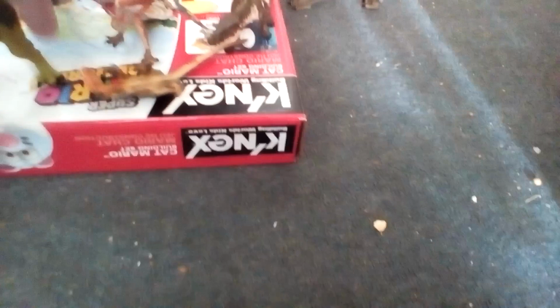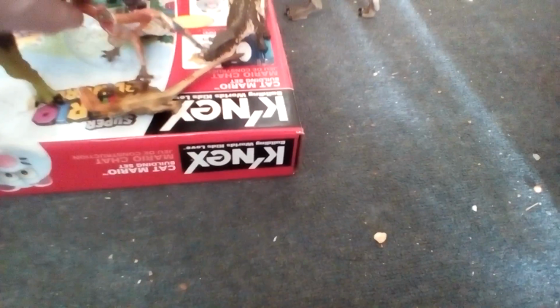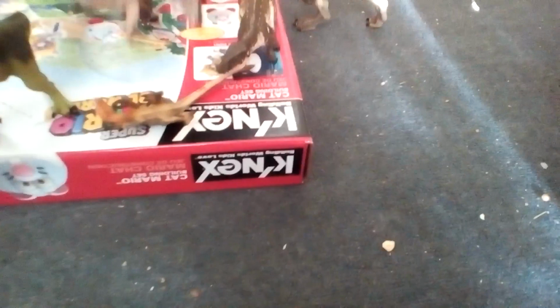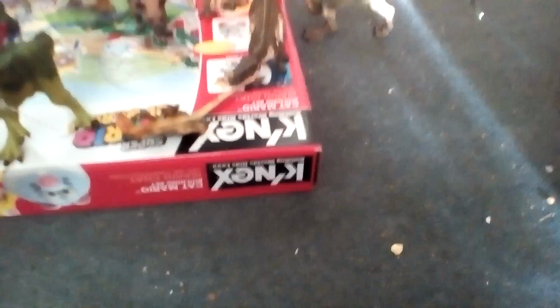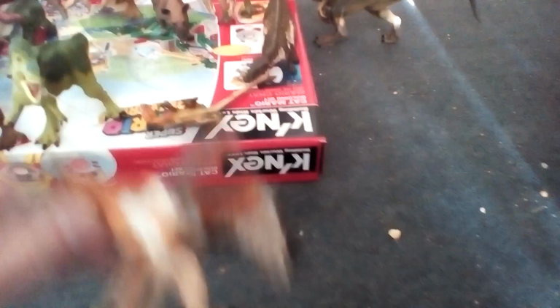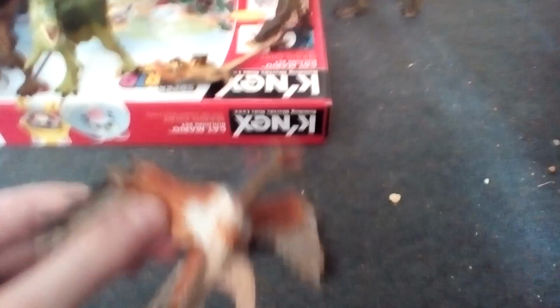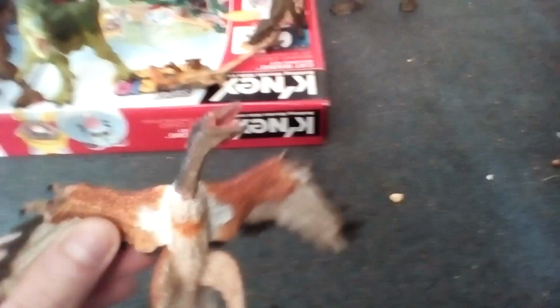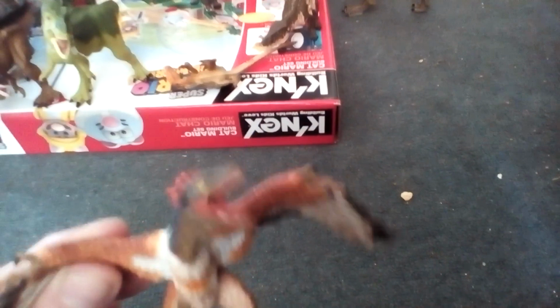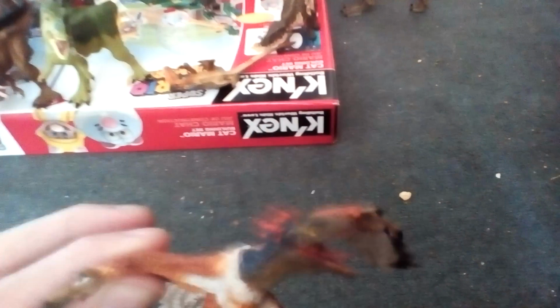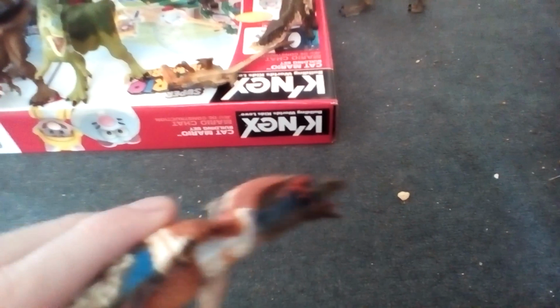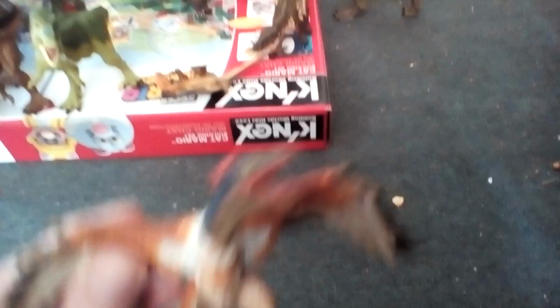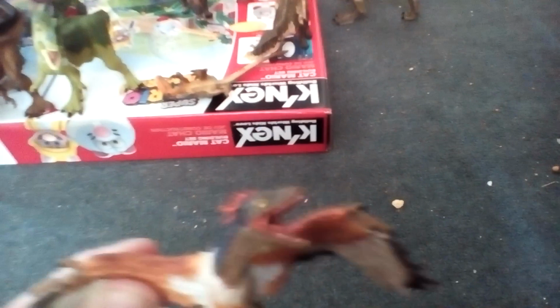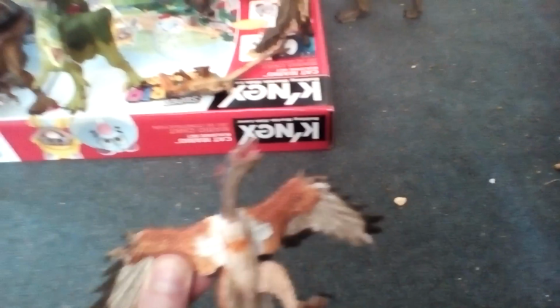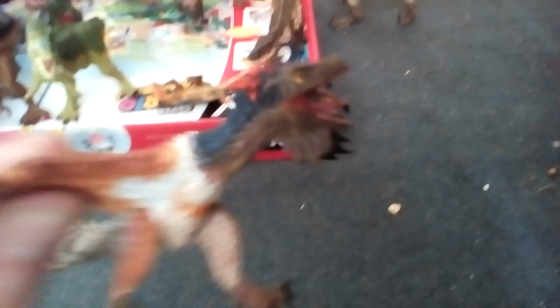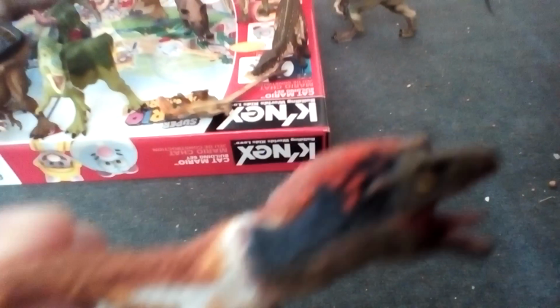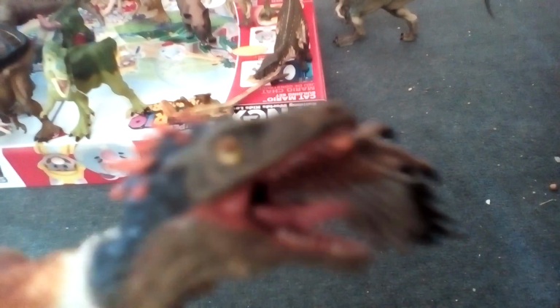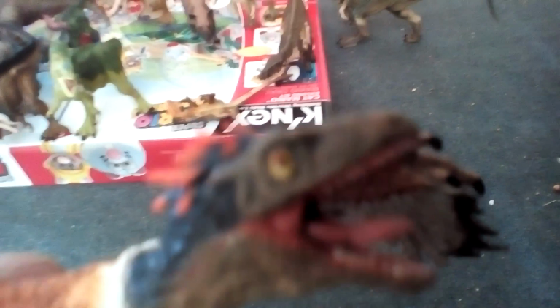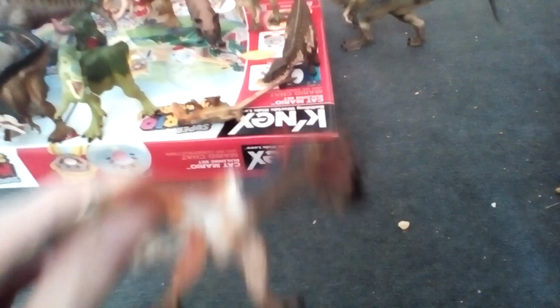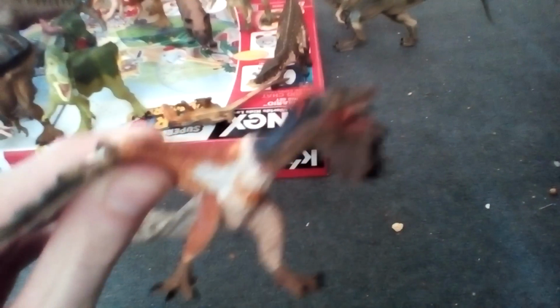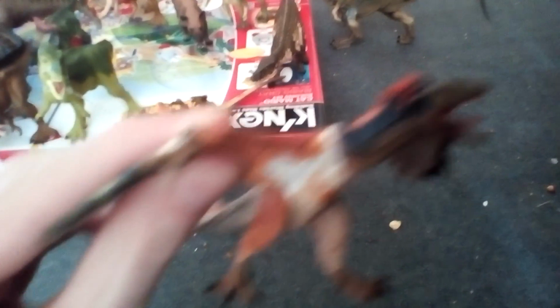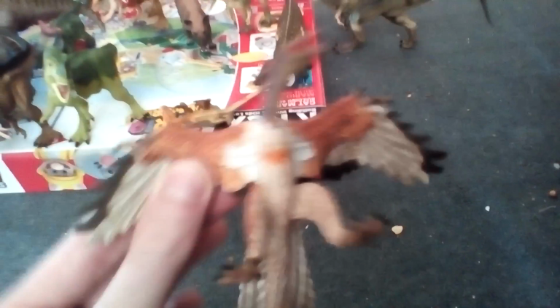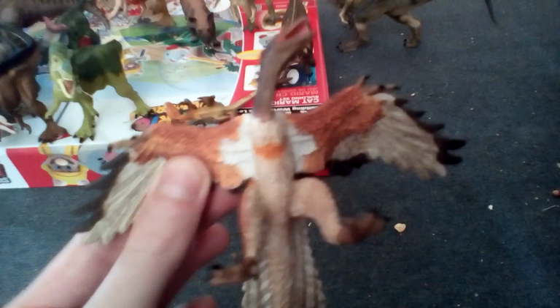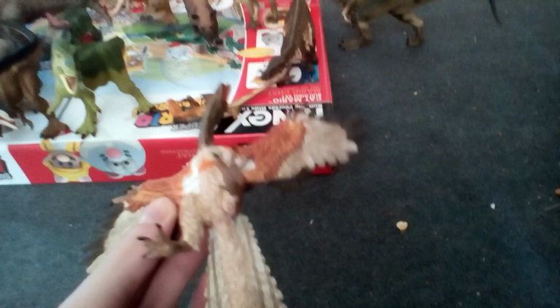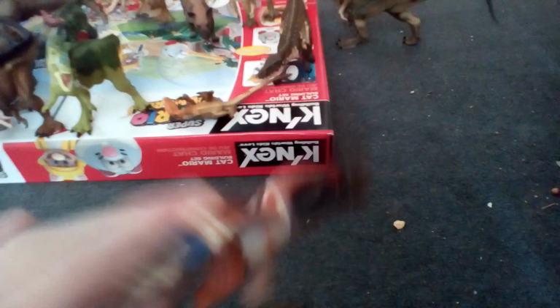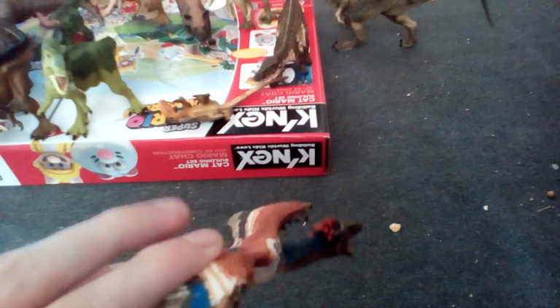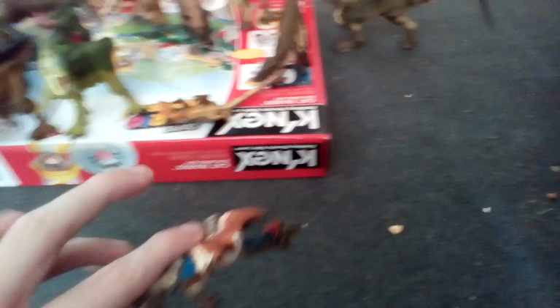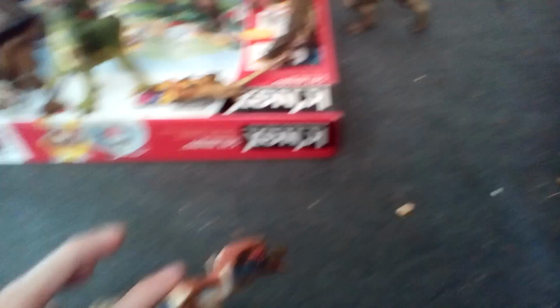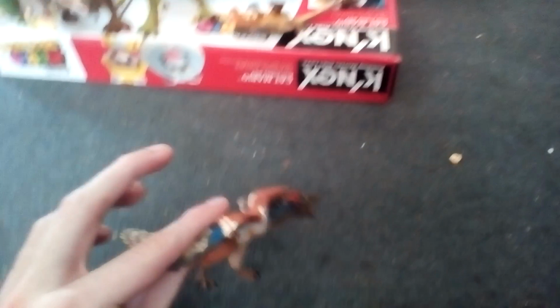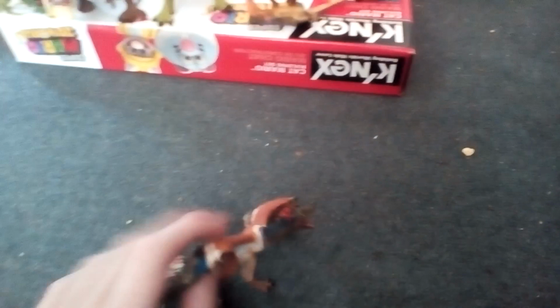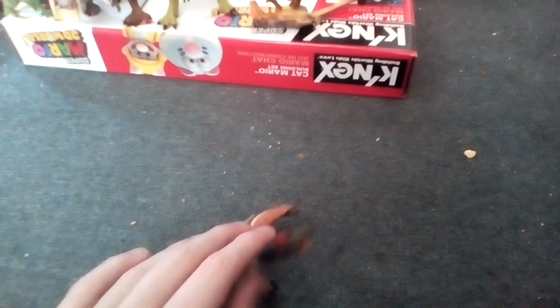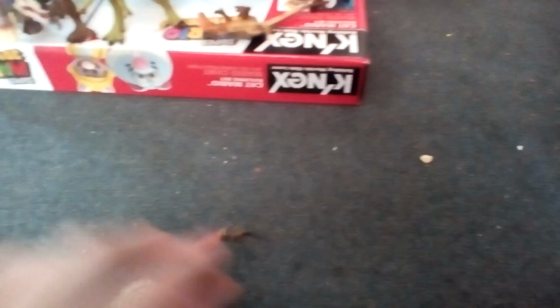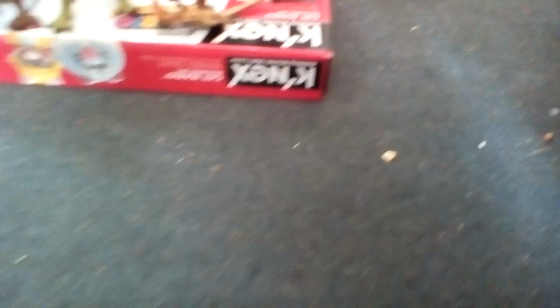Now for the Papo Archaeopteryx. Look at this animal — it's just so cool. The camera quality might not be picking up the details so well, but look at that. I don't like the Safari Limited version, but the Papo one looks nice.